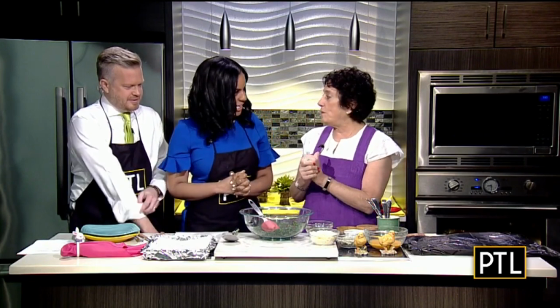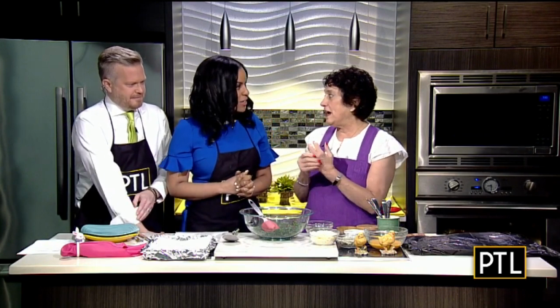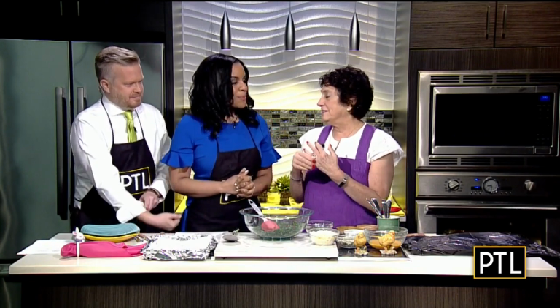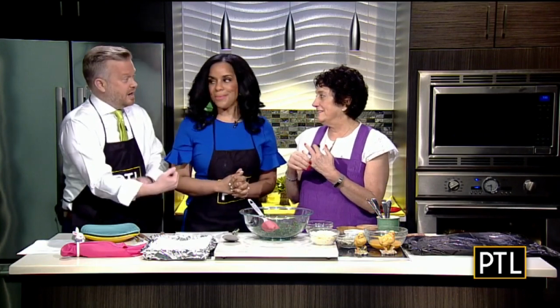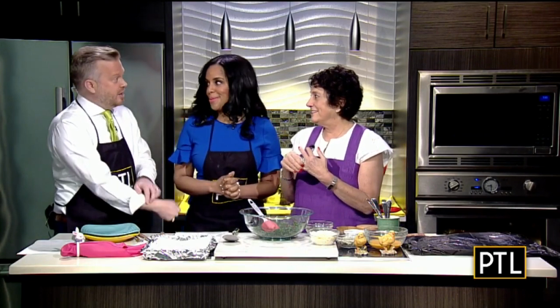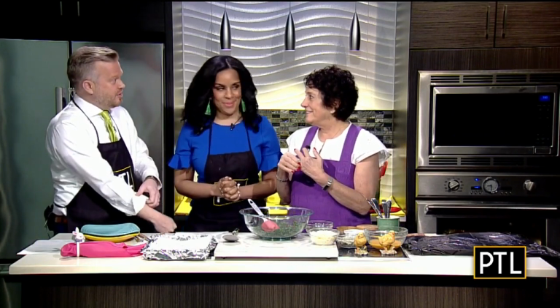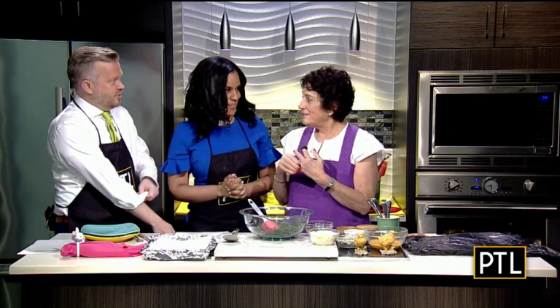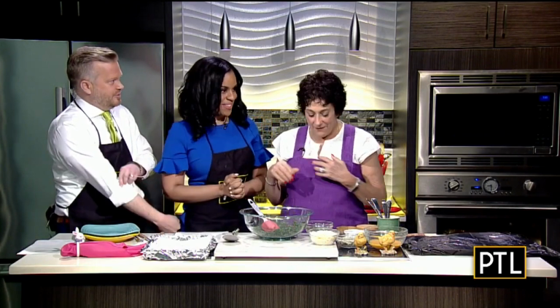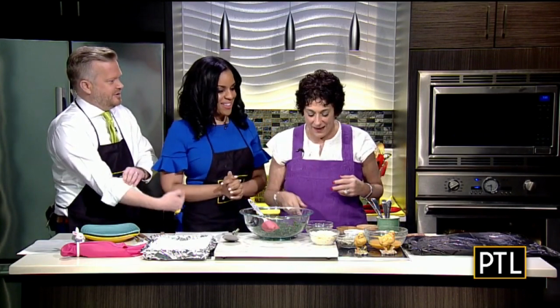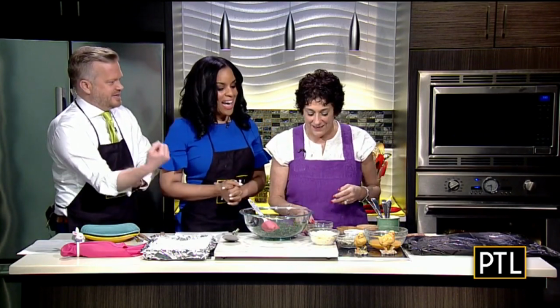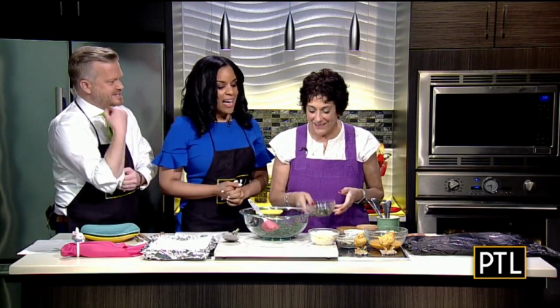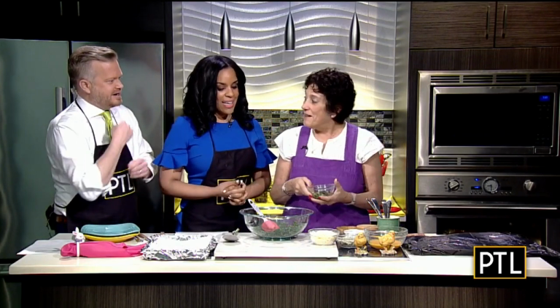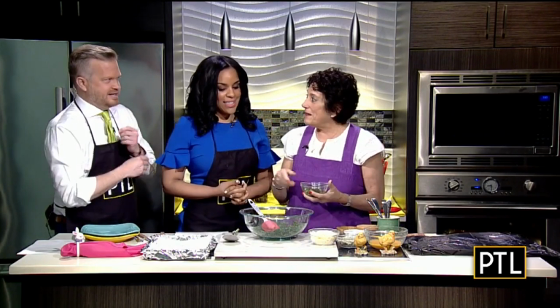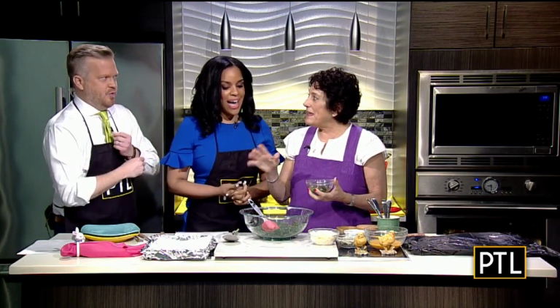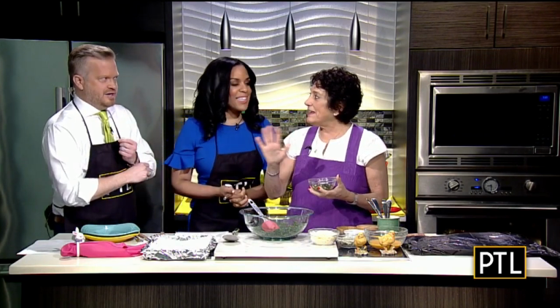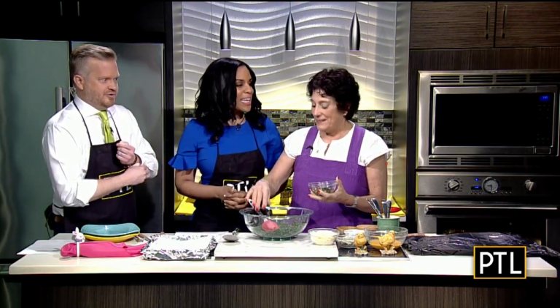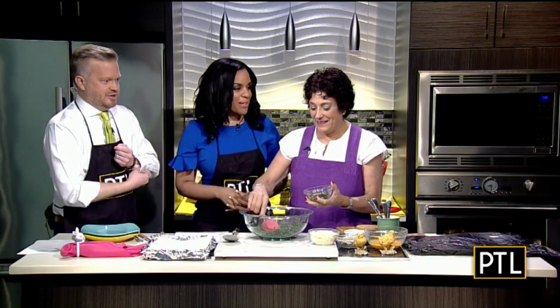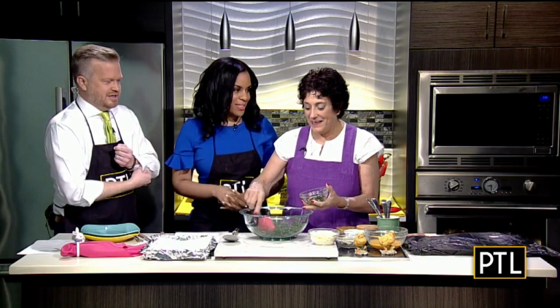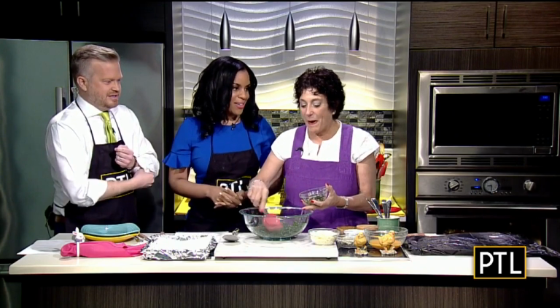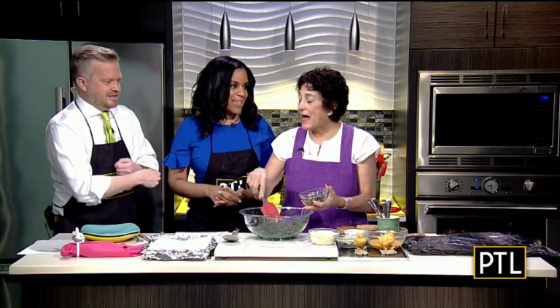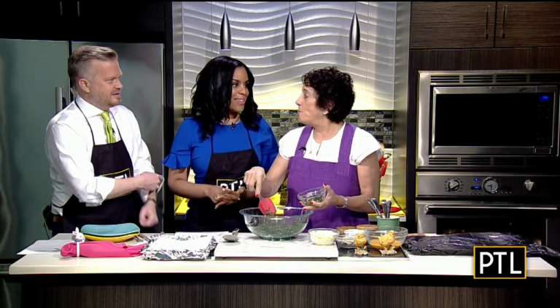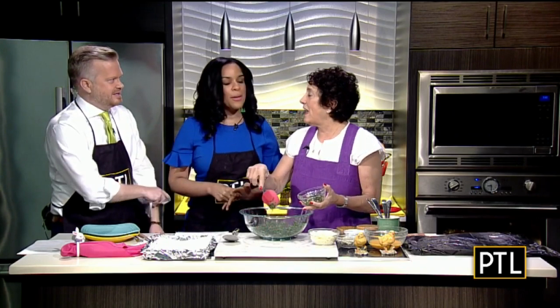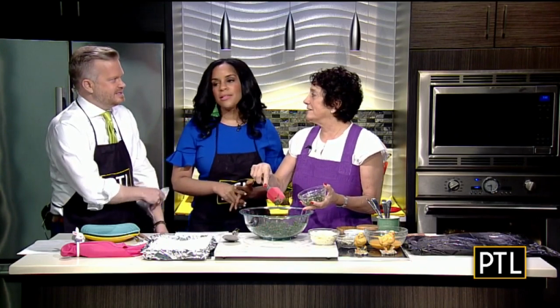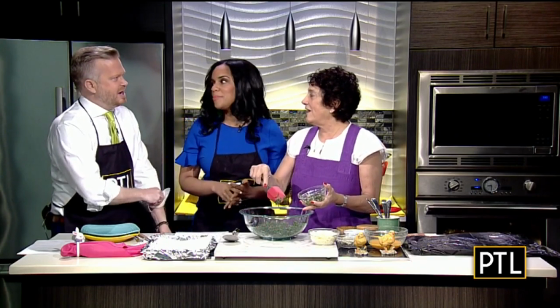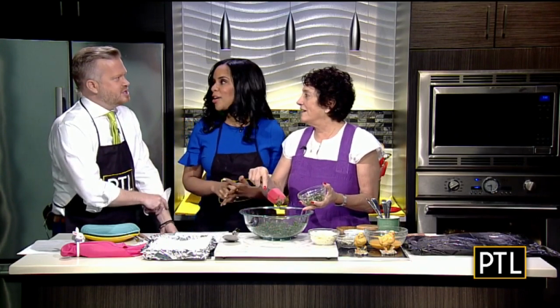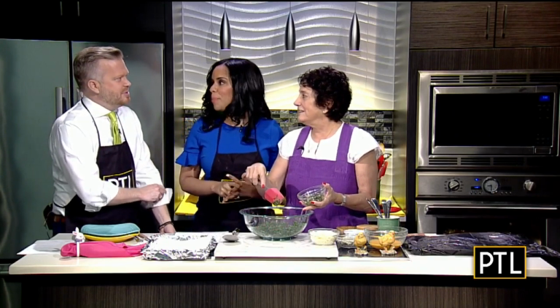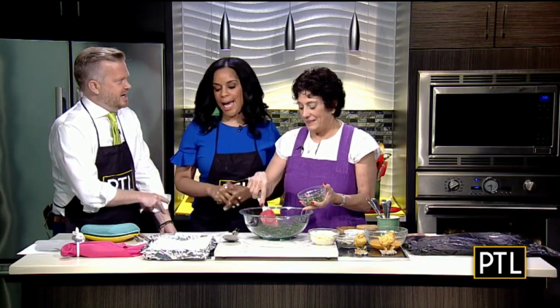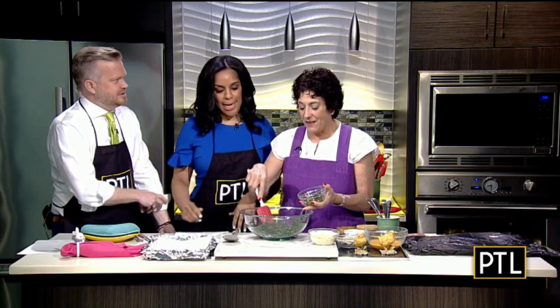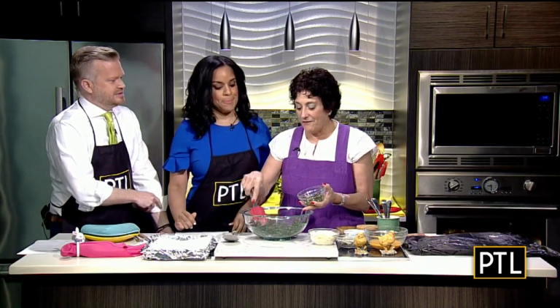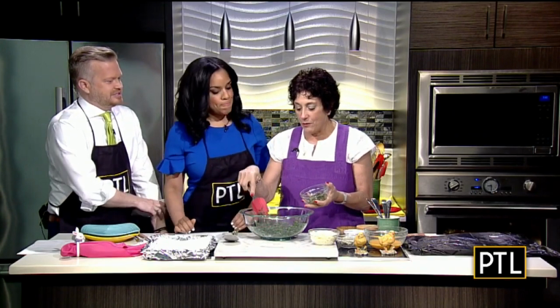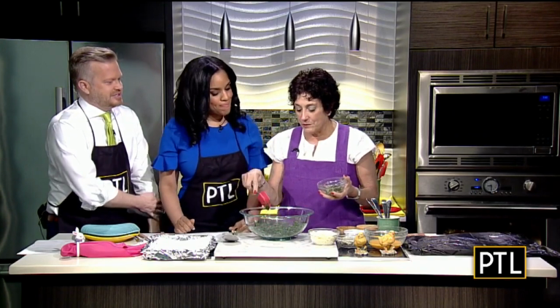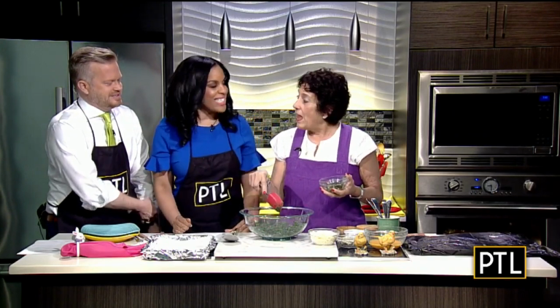Spanakopita! Oh, you ever have that? Oh yes, it's wonderful. I can't pronounce it. Spanakopita. Spanakopita. Yeah, a lot of vowels.